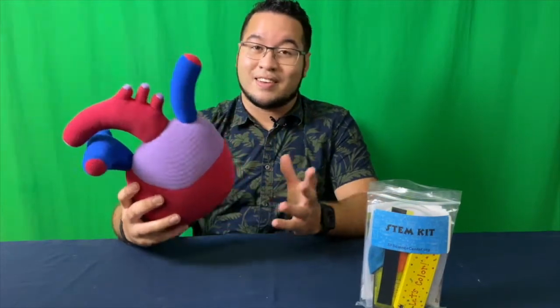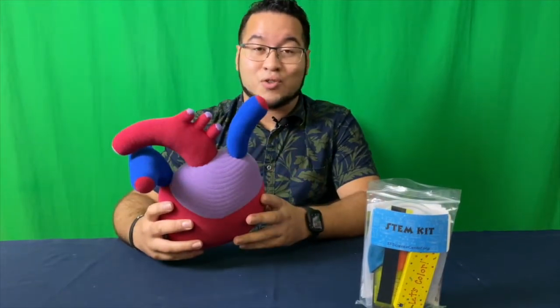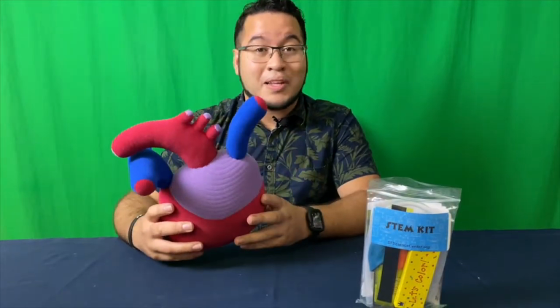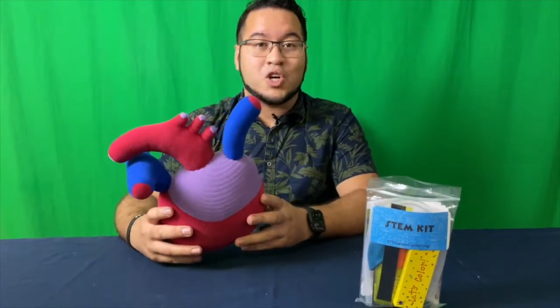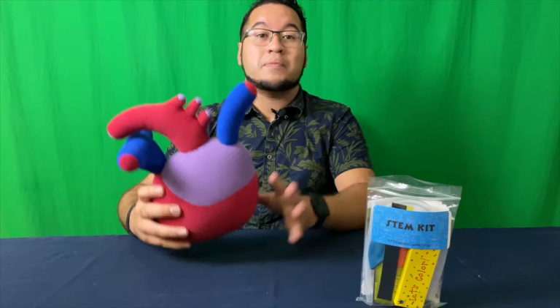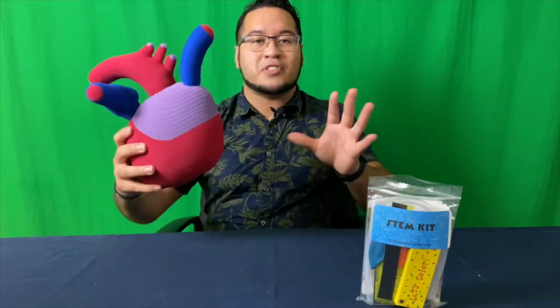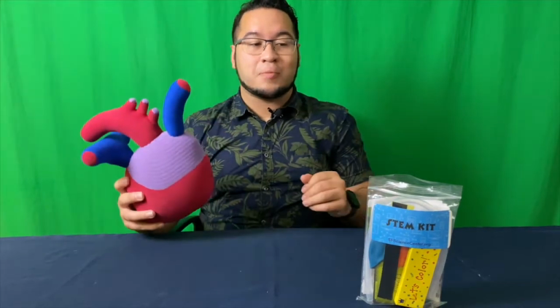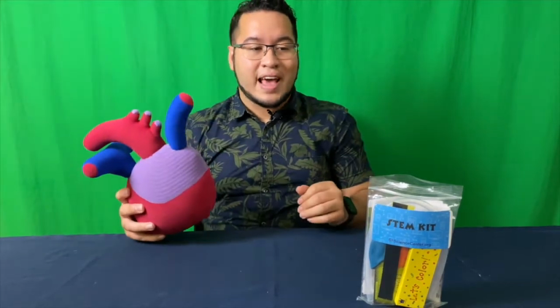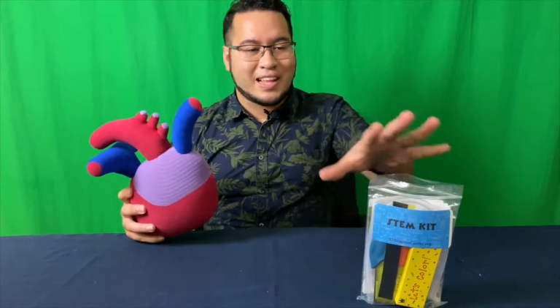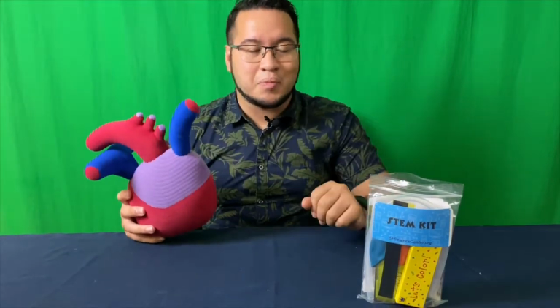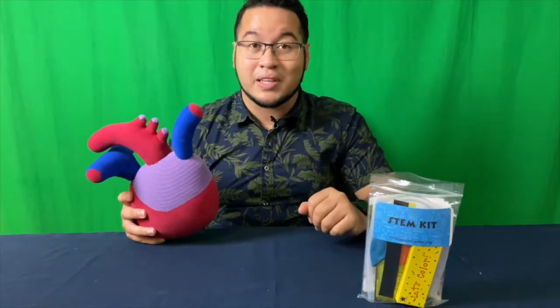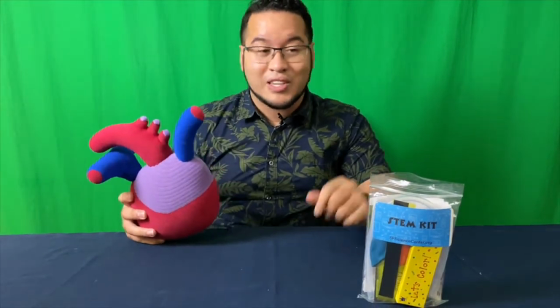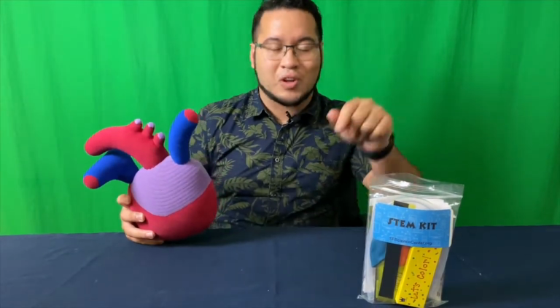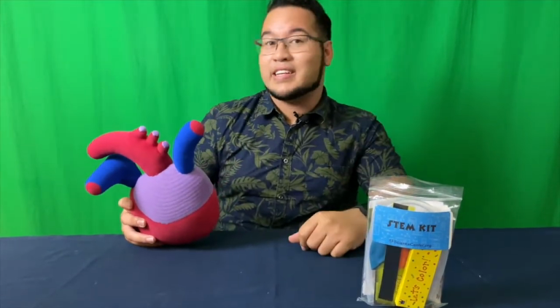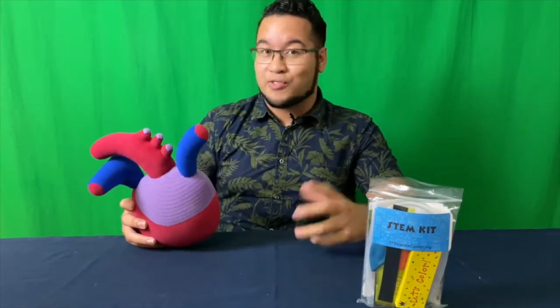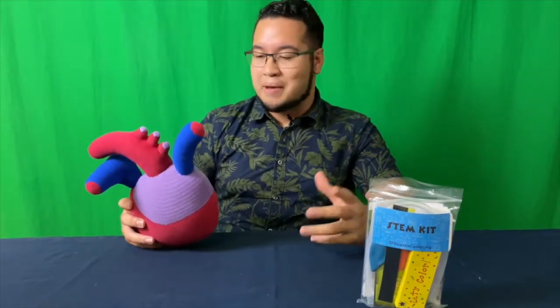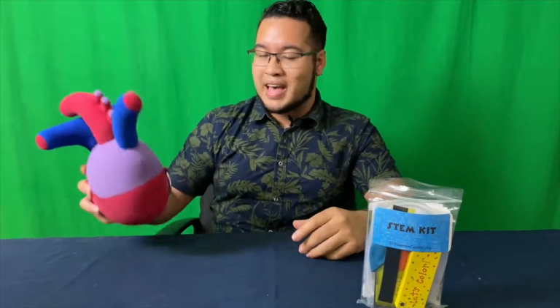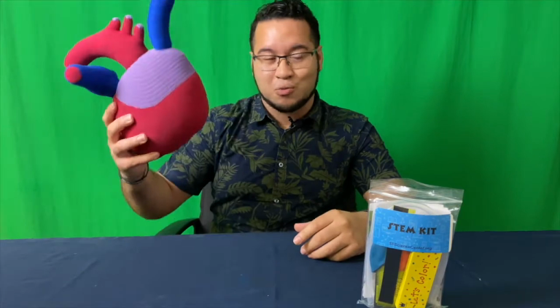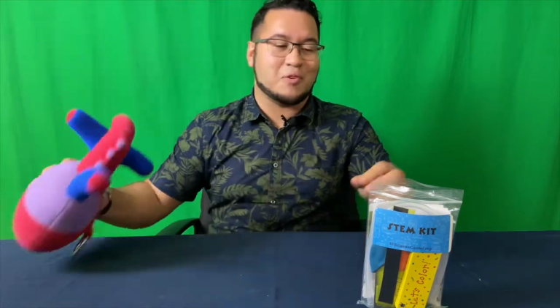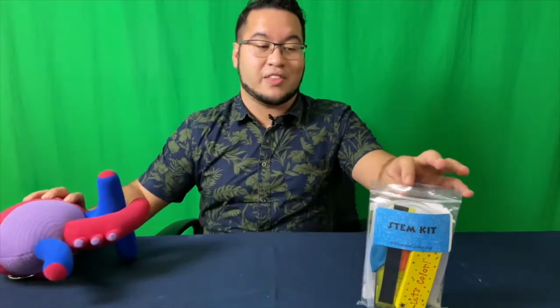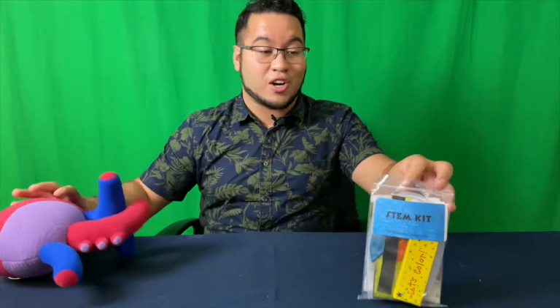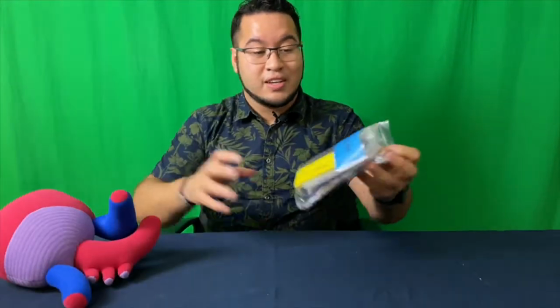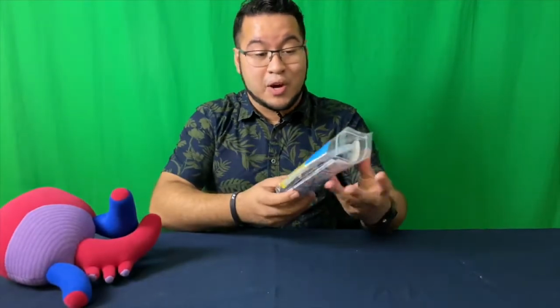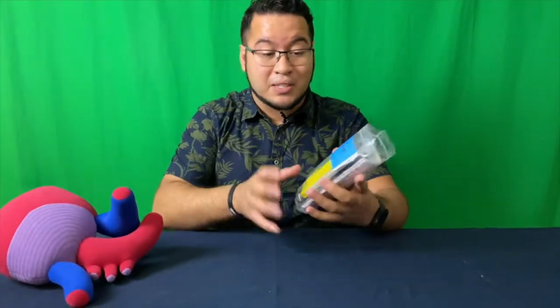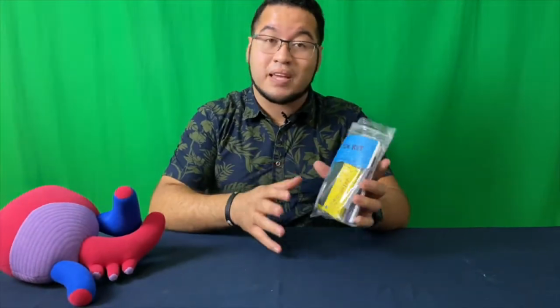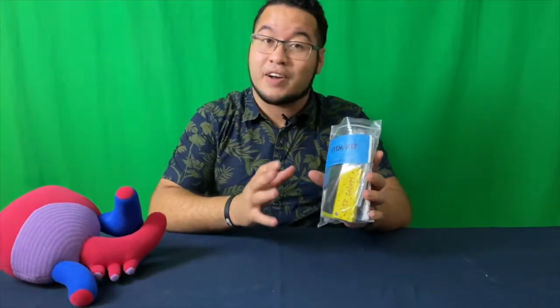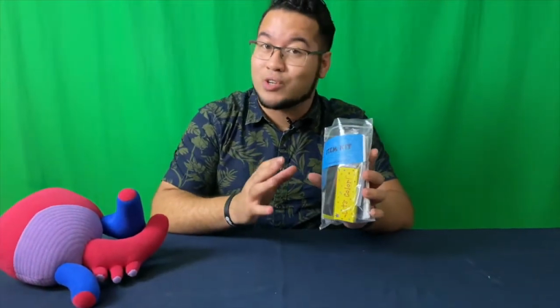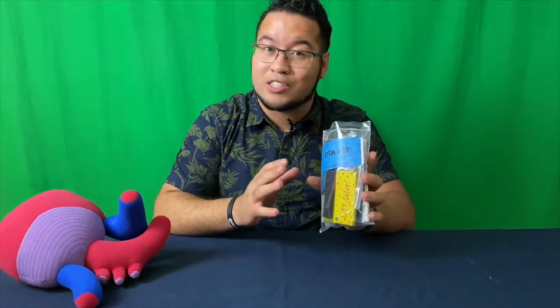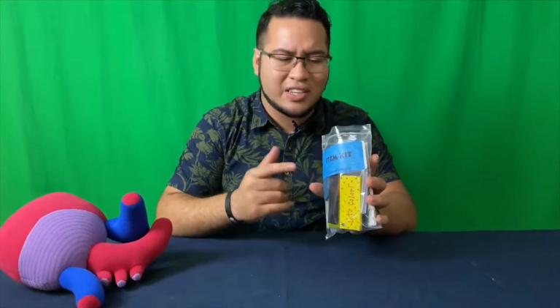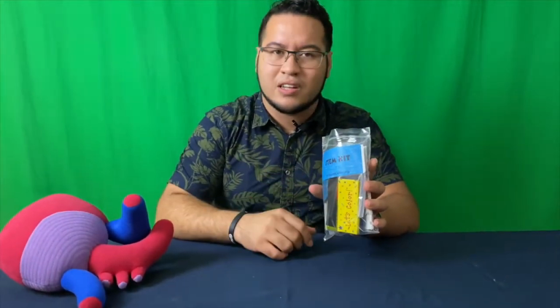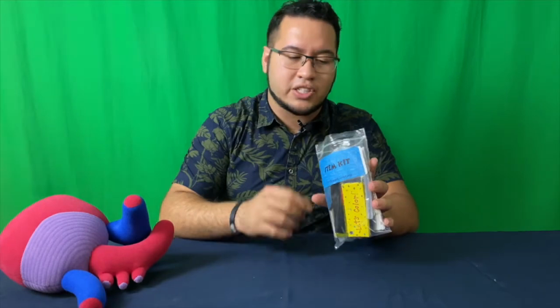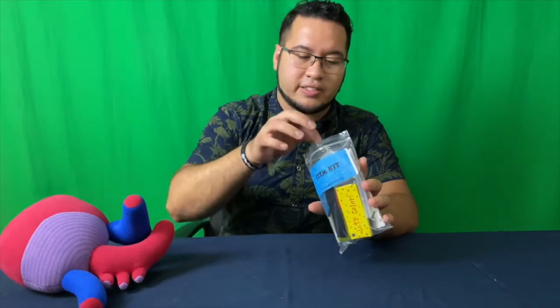Throughout the month of October, we're going to be focusing all about anatomy. And that's going to be some of the key things we're going to find in each of our STEM bags. This one is focusing on the heart. Now, if we open up the STEM kit, you're going to find some really awesome activities. Let's go ahead and check these things out.